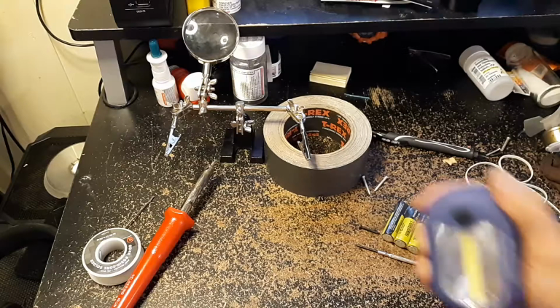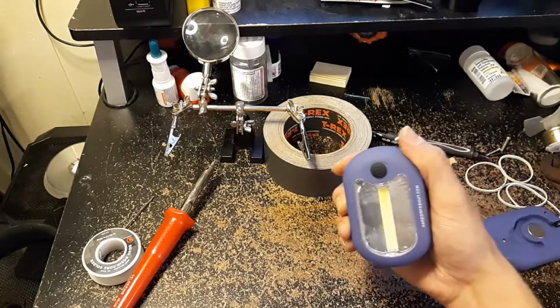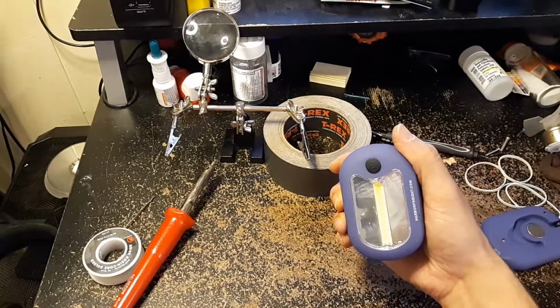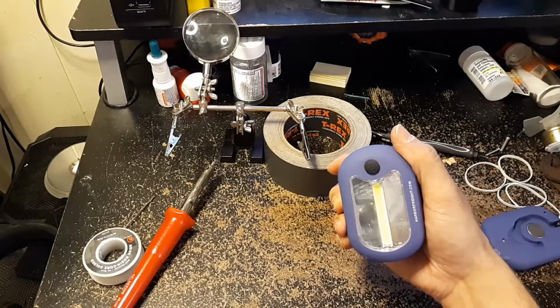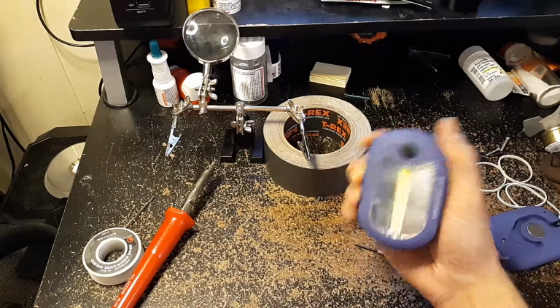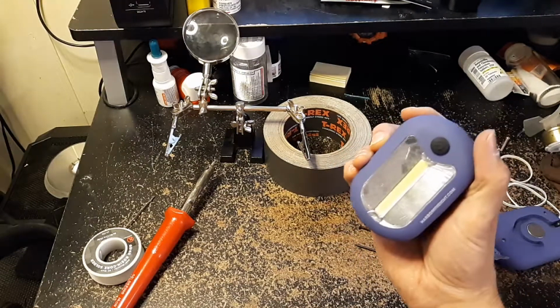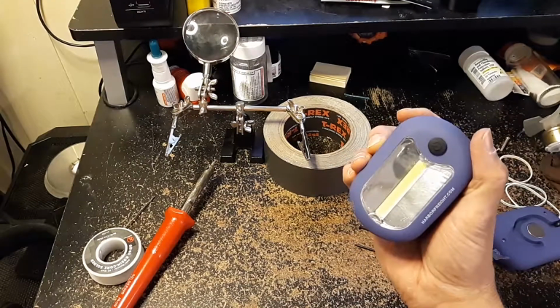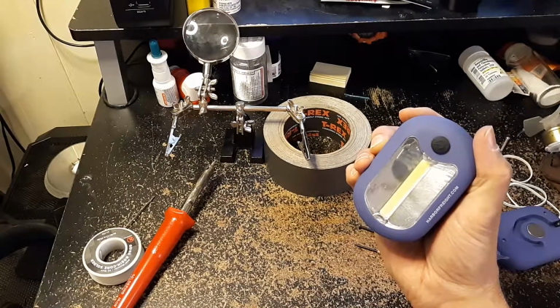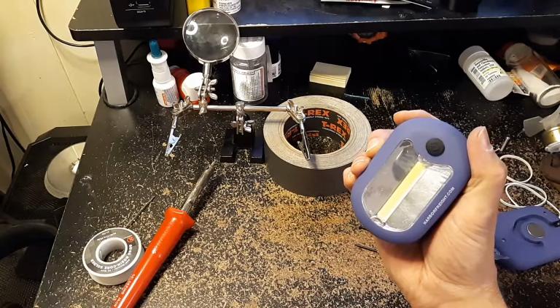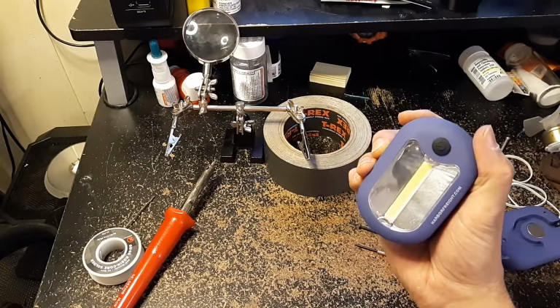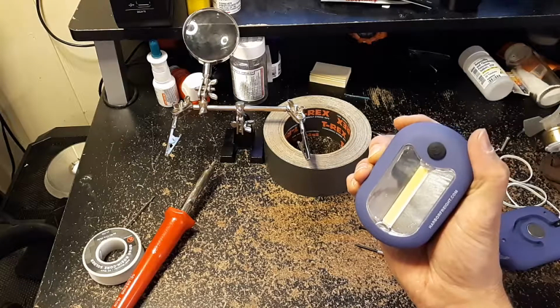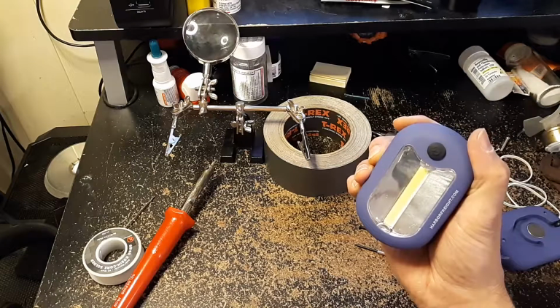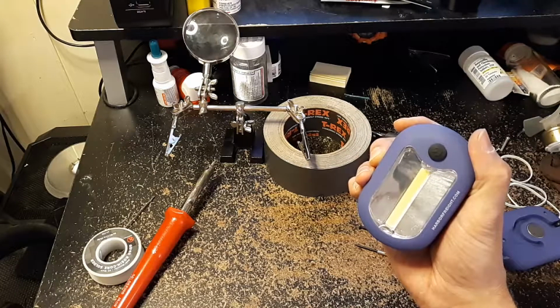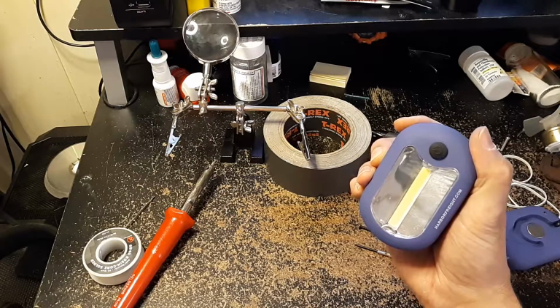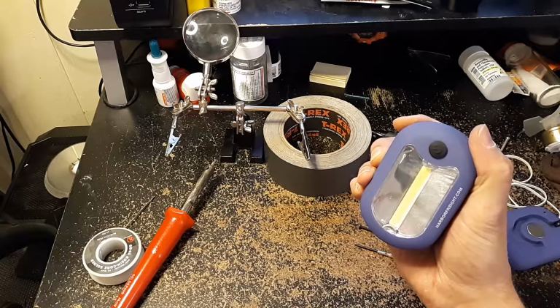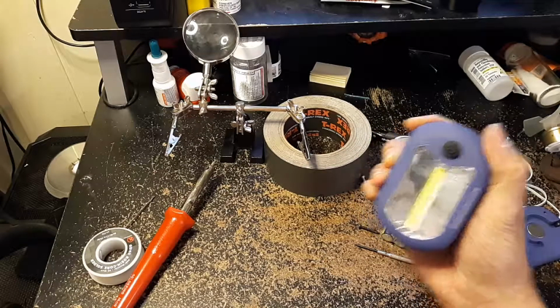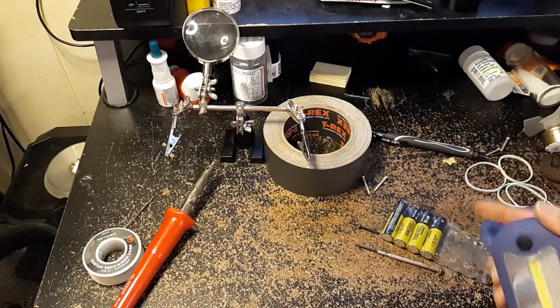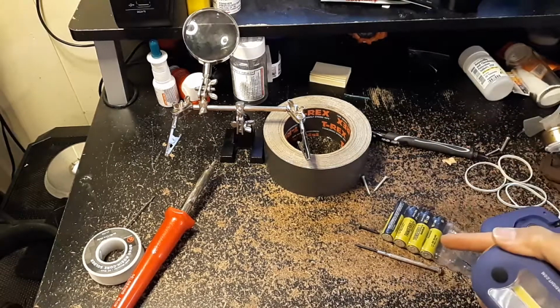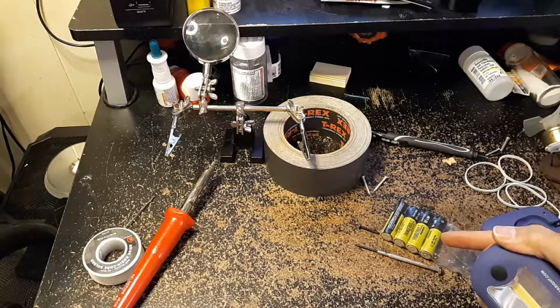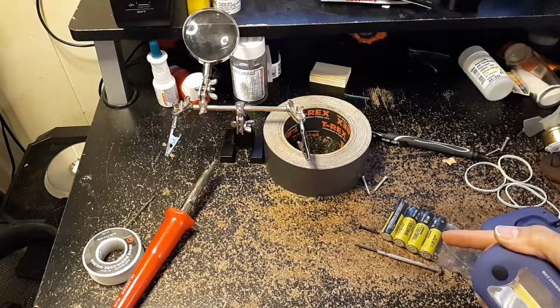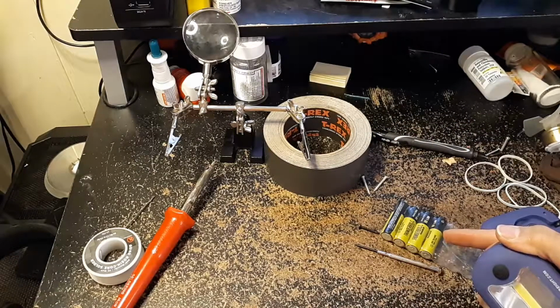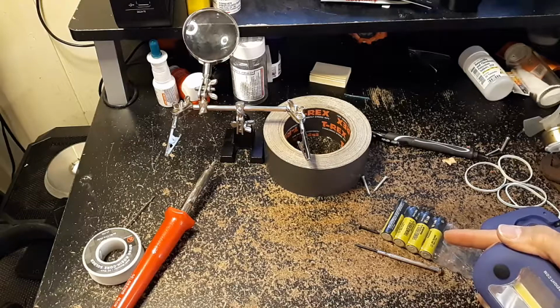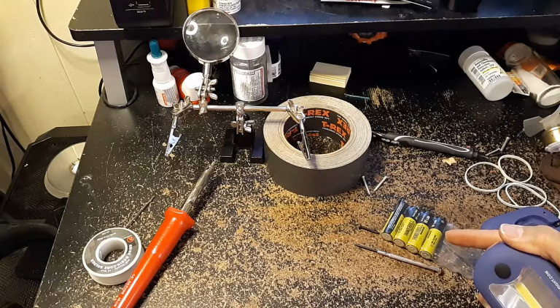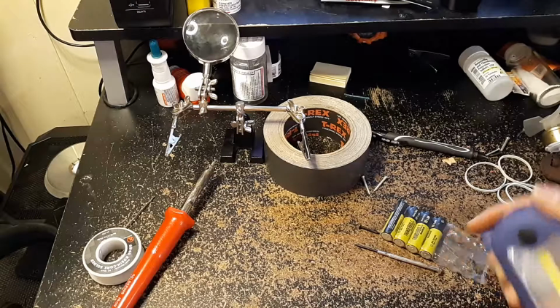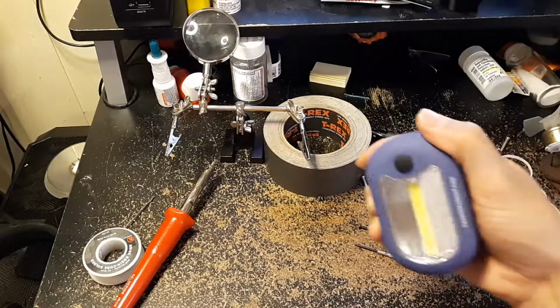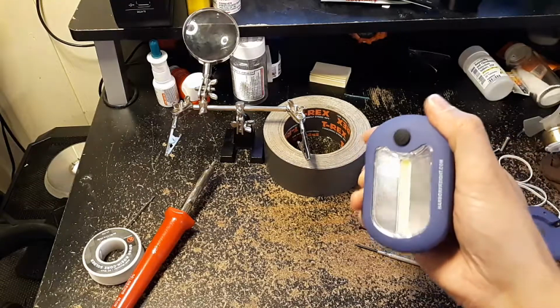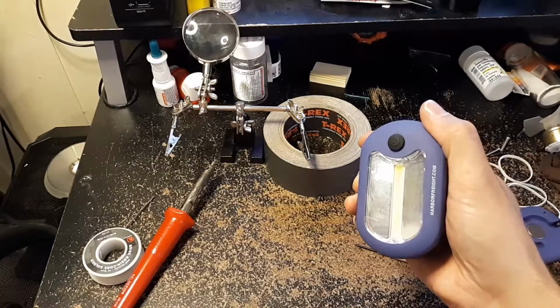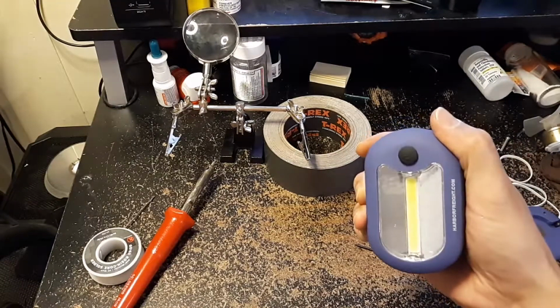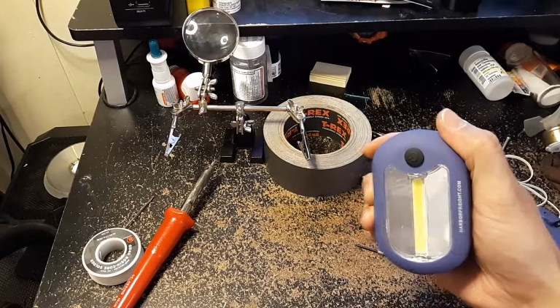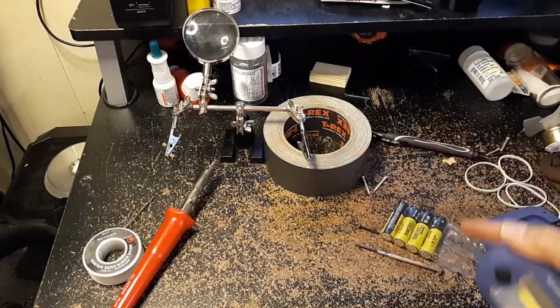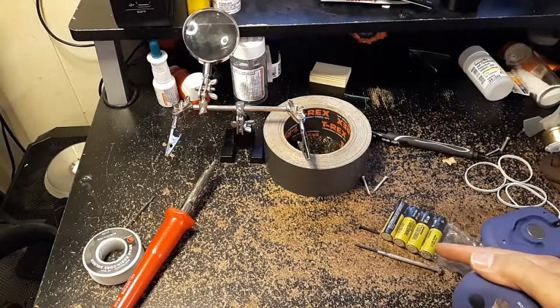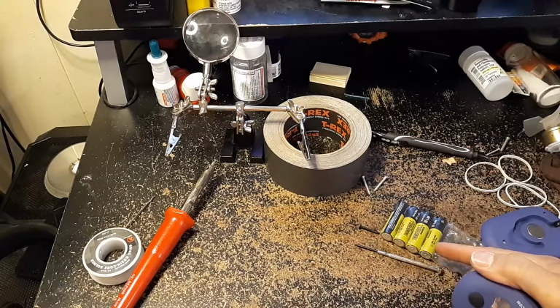Everyone knows the free Harbor Freight flashlights that they give away in the coupon books, and everyone knows these AA batteries that are also free. But this light, you need AAAs — you don't need AAs.